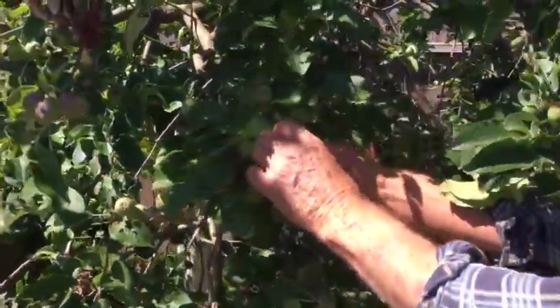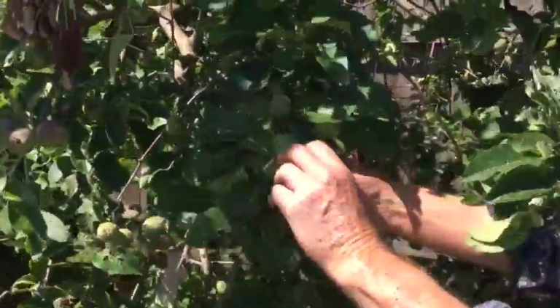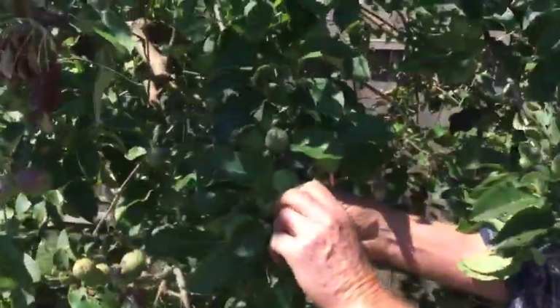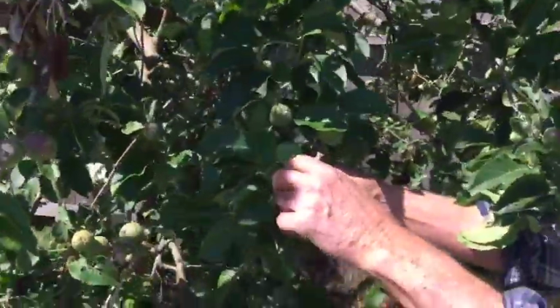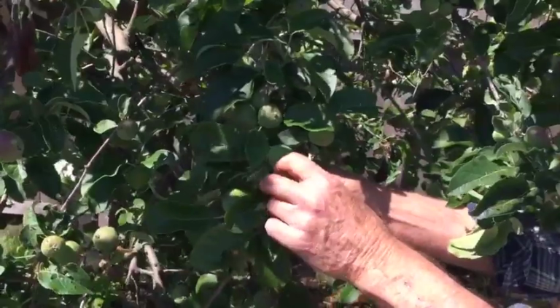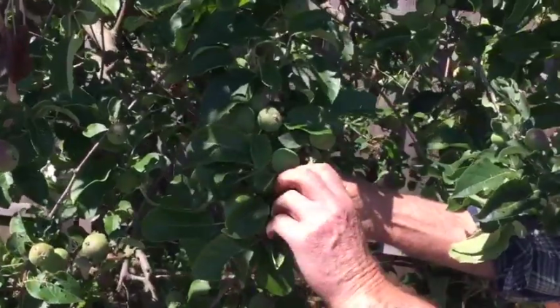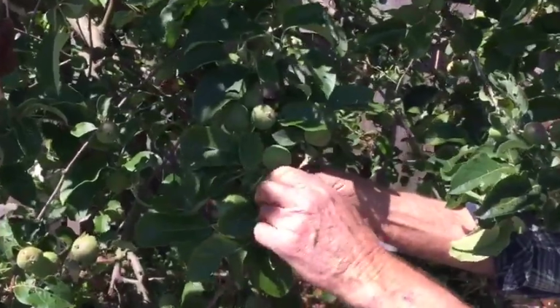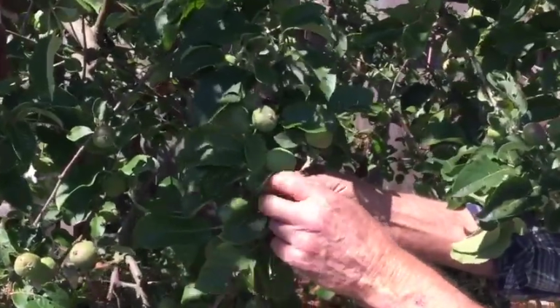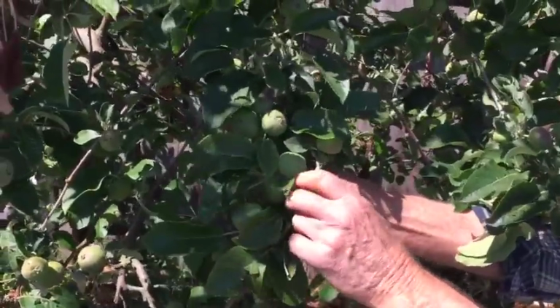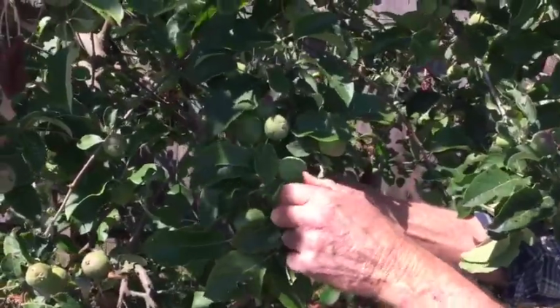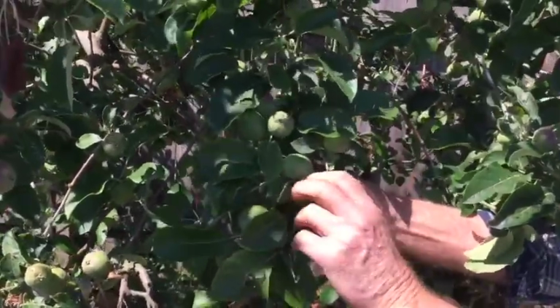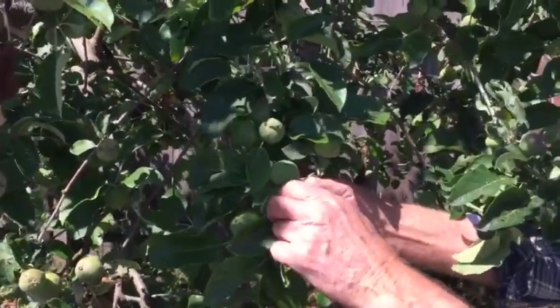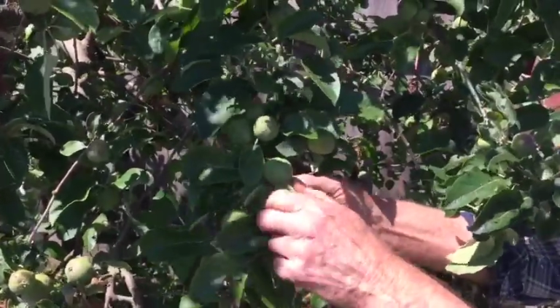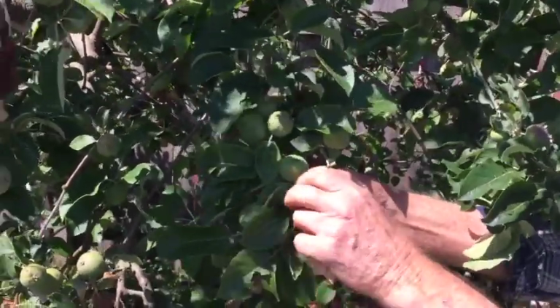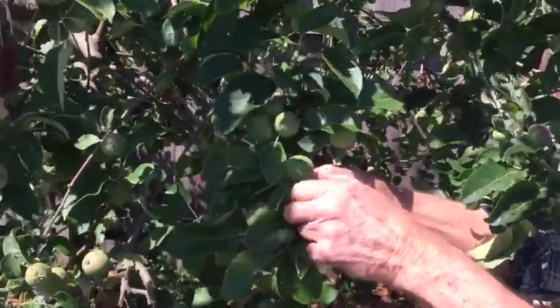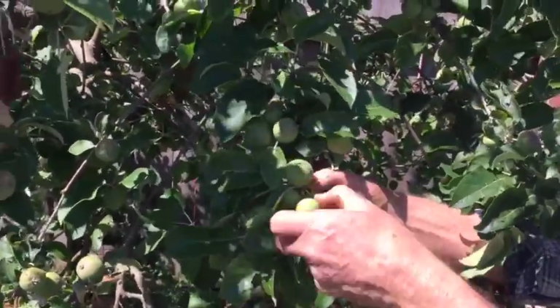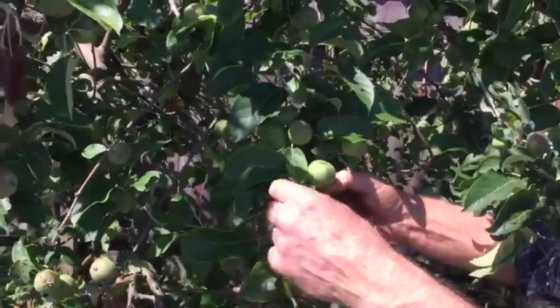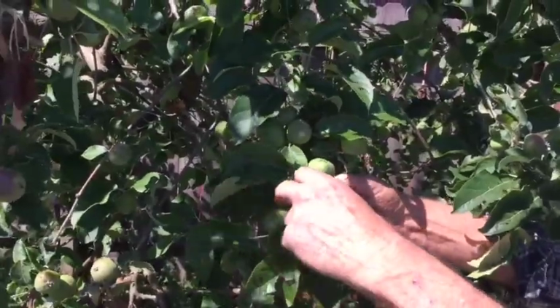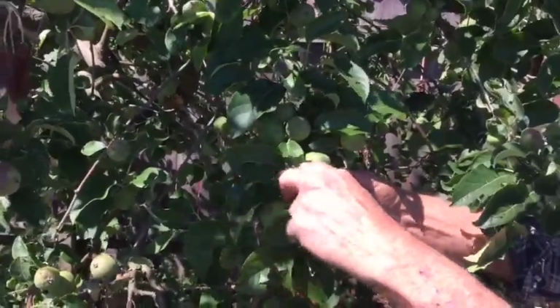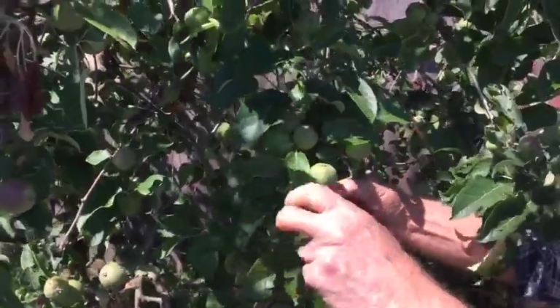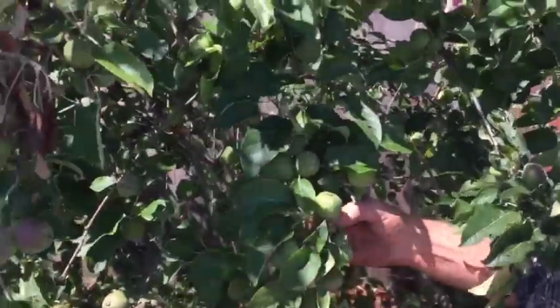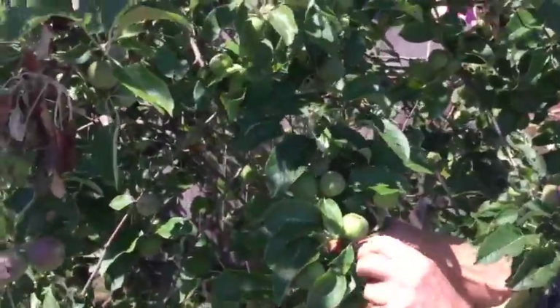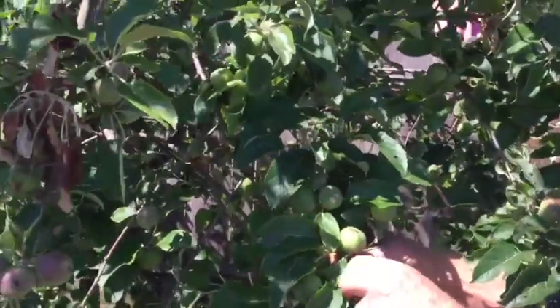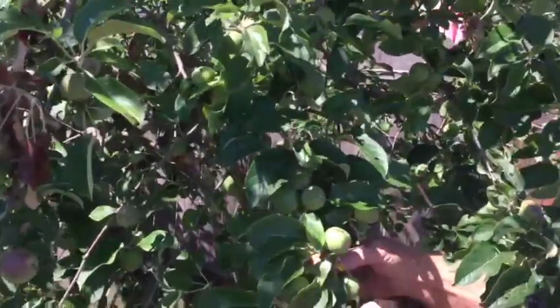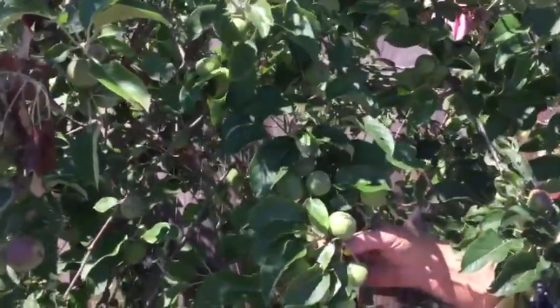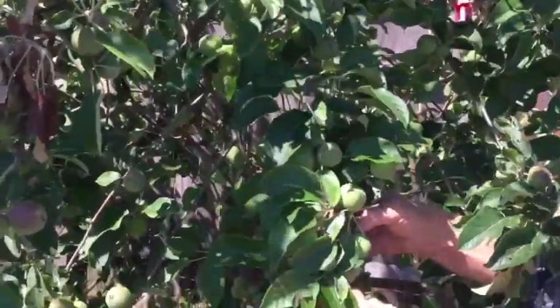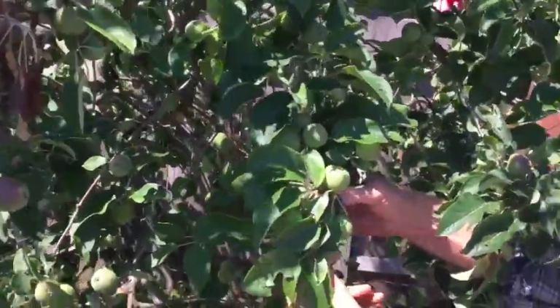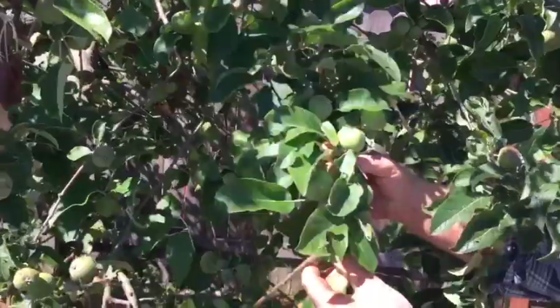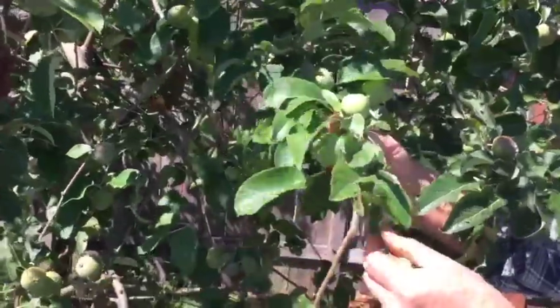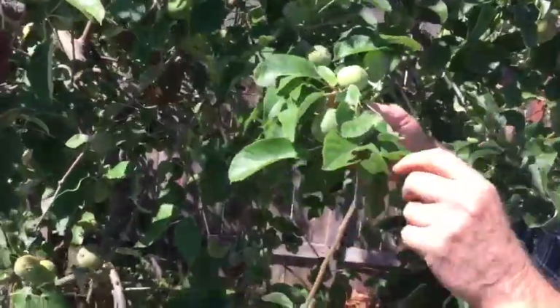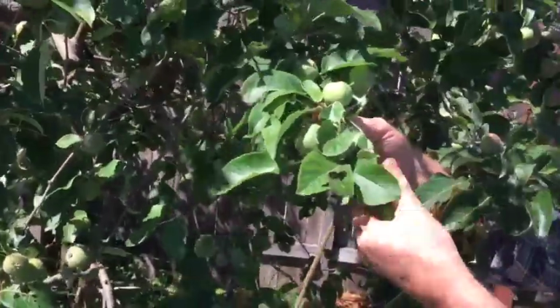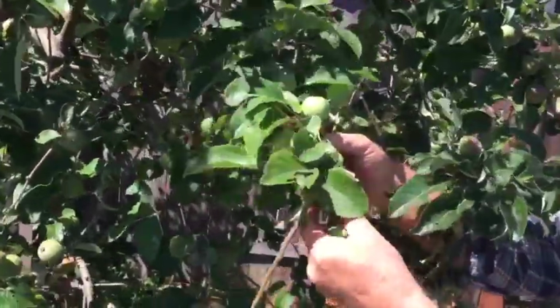I like to thin to one or two apples per spur. Some of the spurs are very close together, so I might be more draconian and aim for one per spur on this particular little limb.